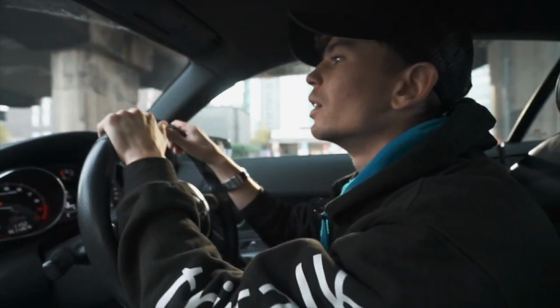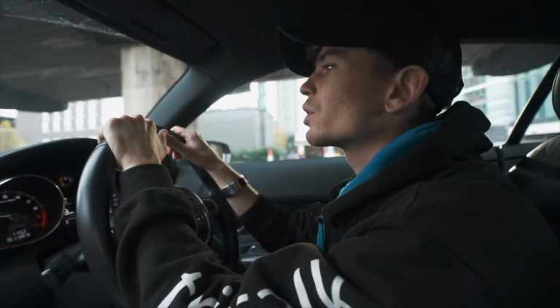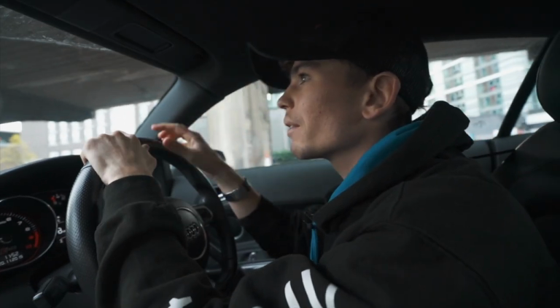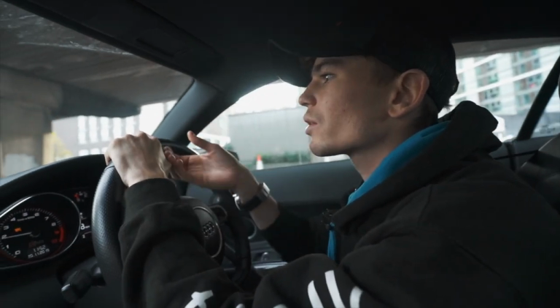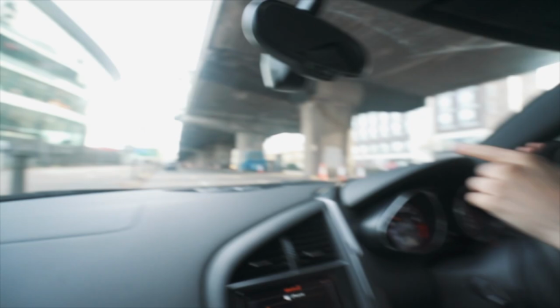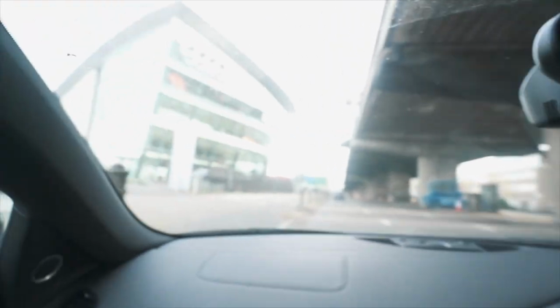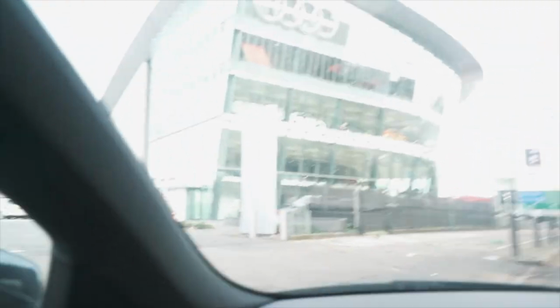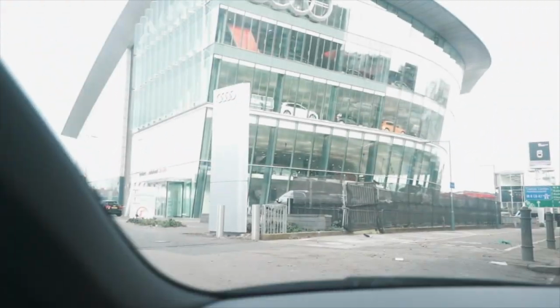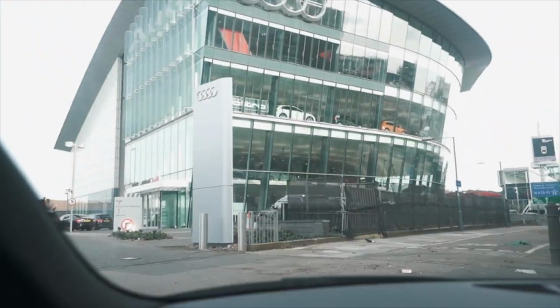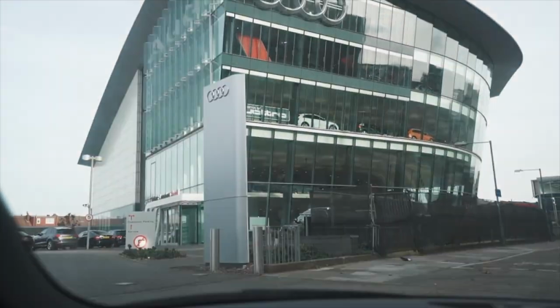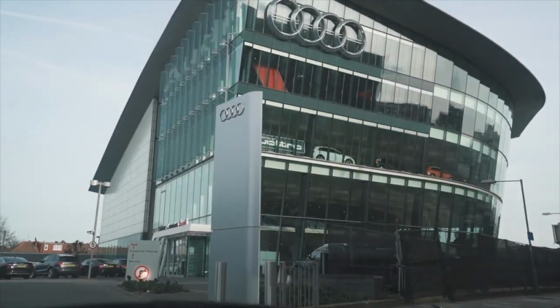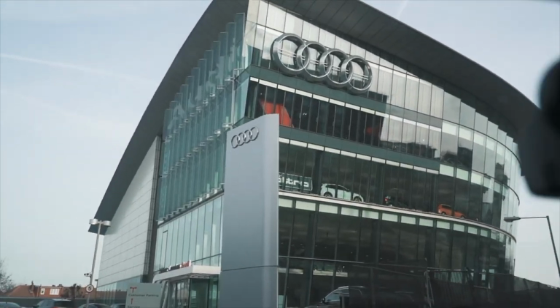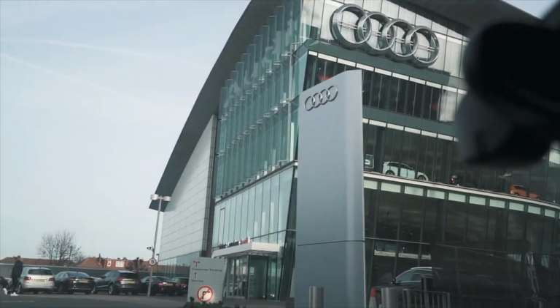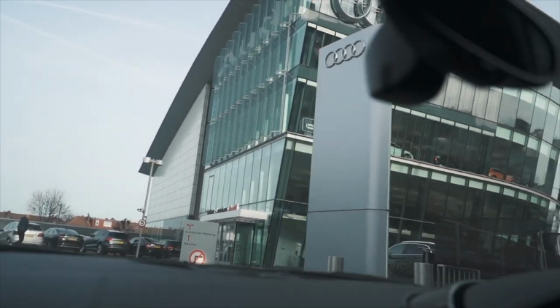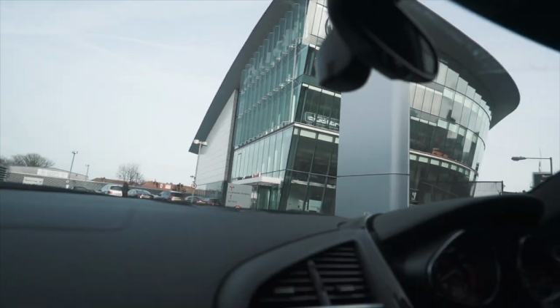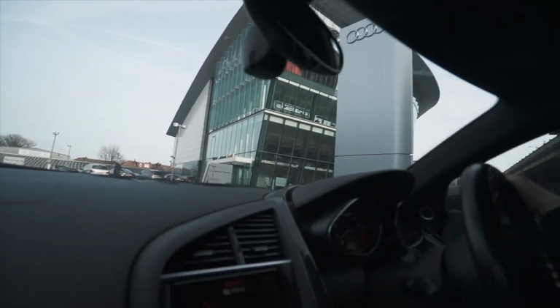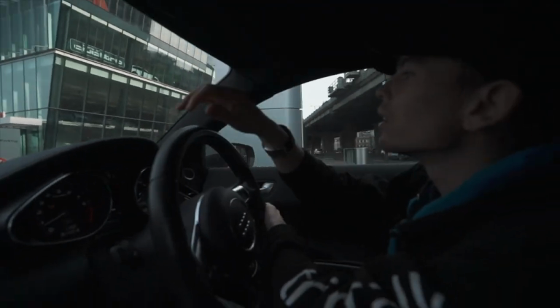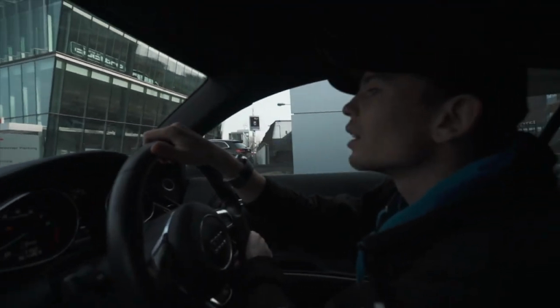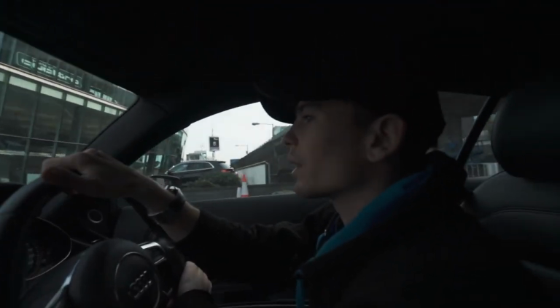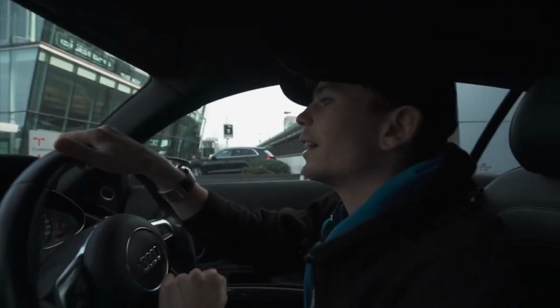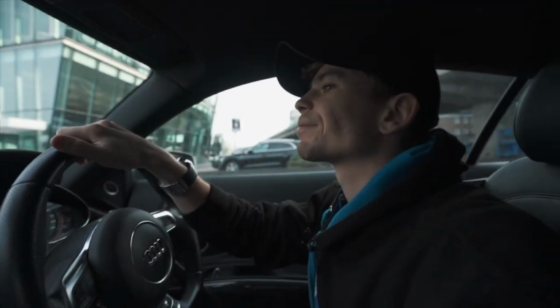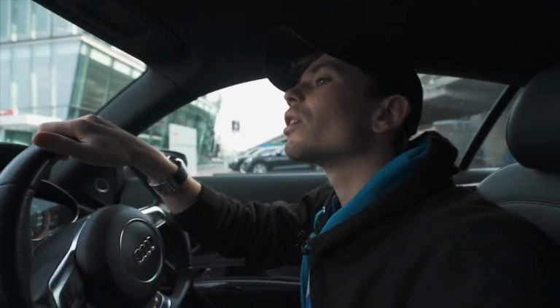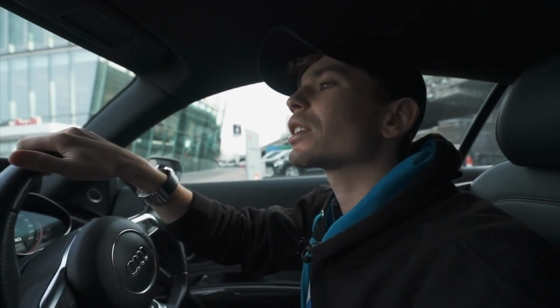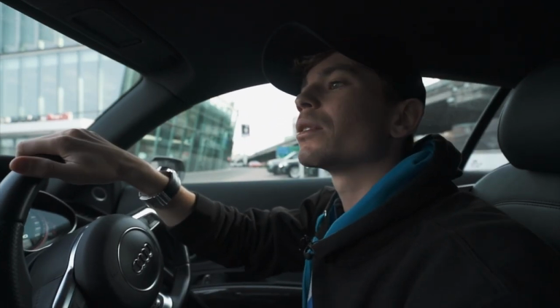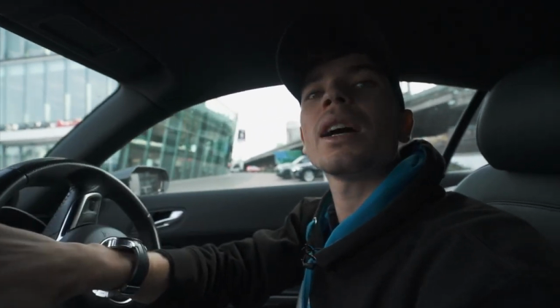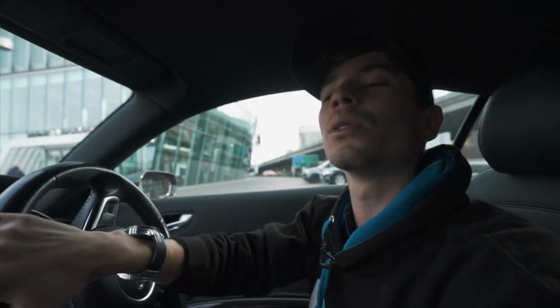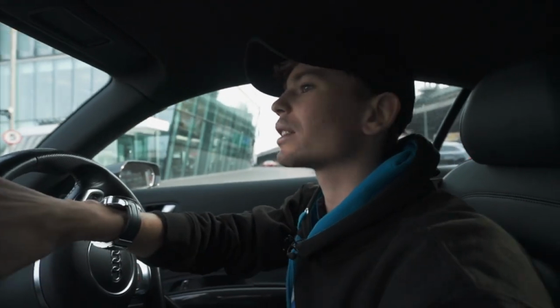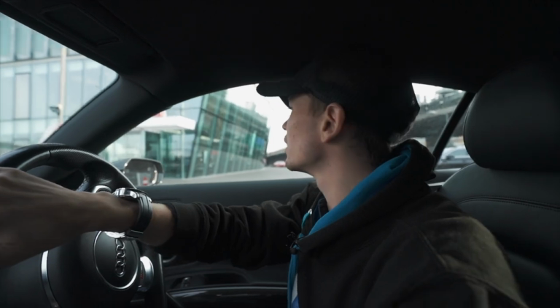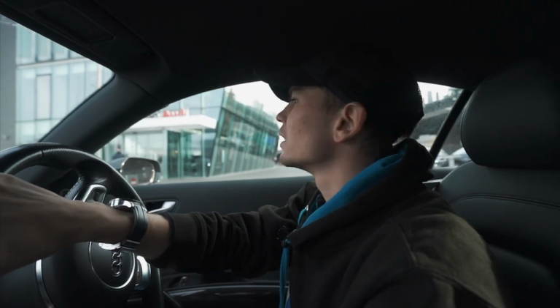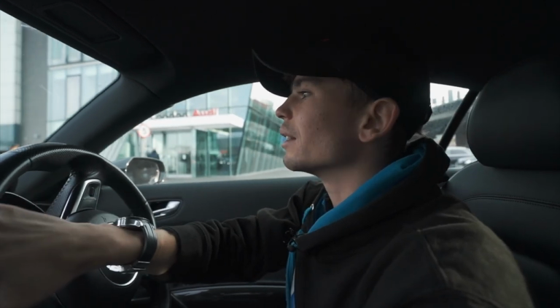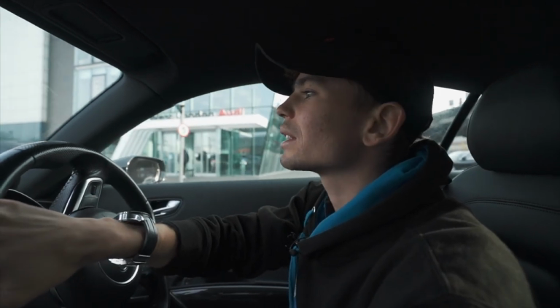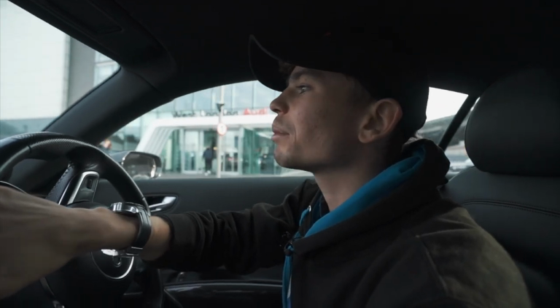So we're just arriving literally right now — look at this — at the Audi dealership, and I thought we might as well just go in and see if they can have a quick look at the car. Not ideal at all, but yeah, let's see what happens.